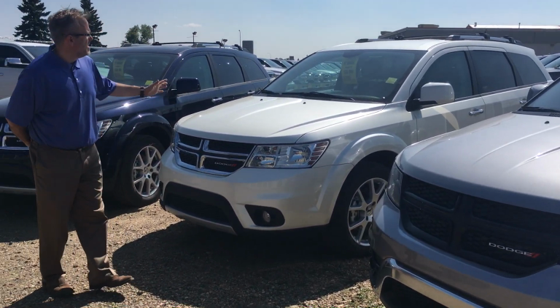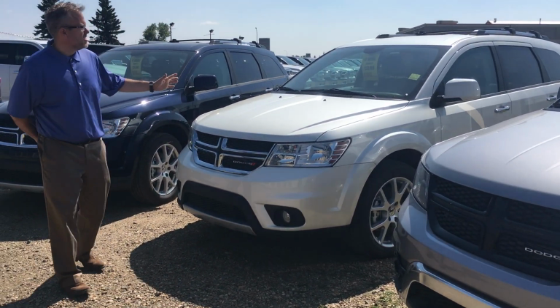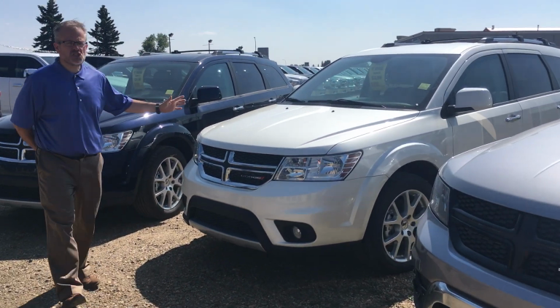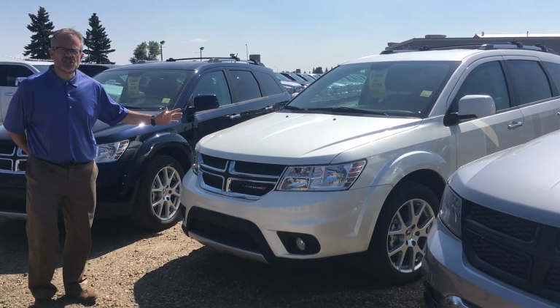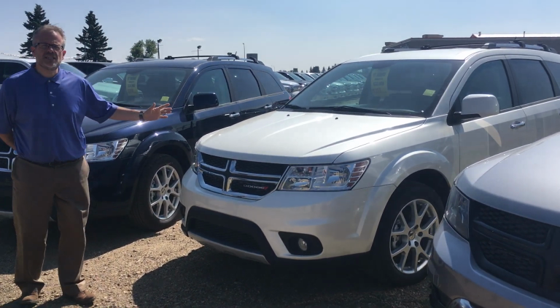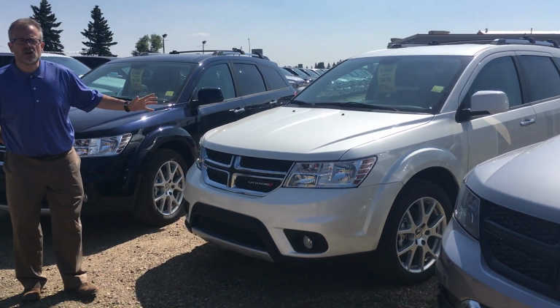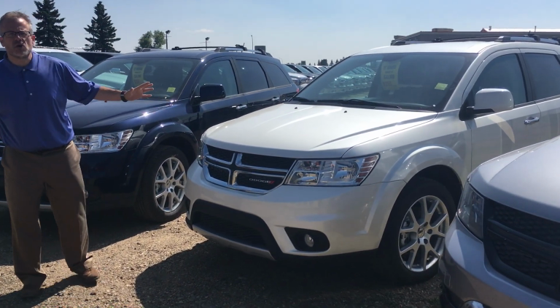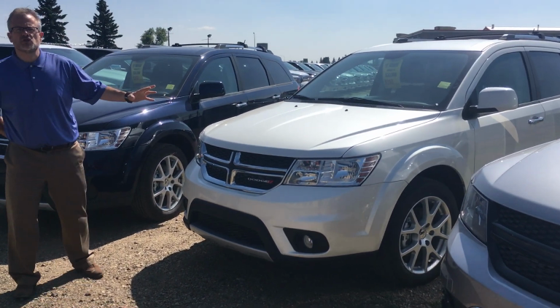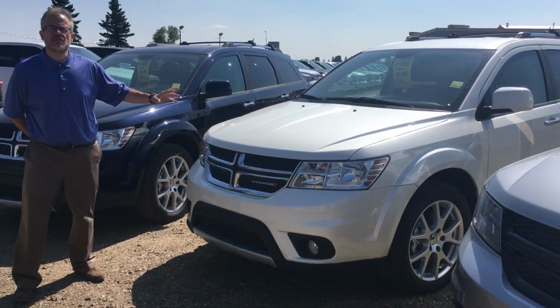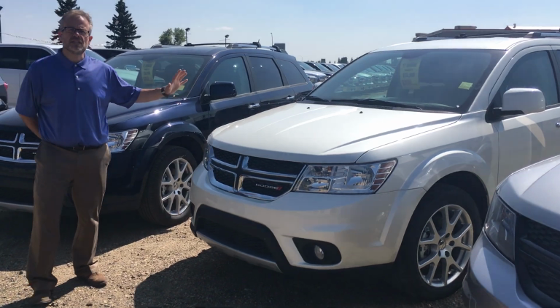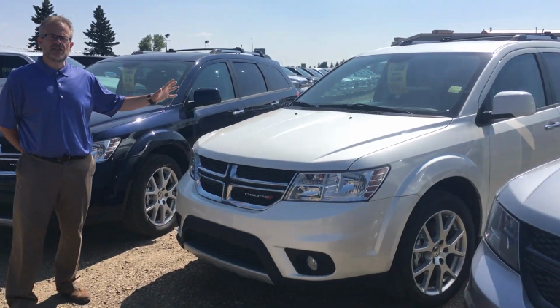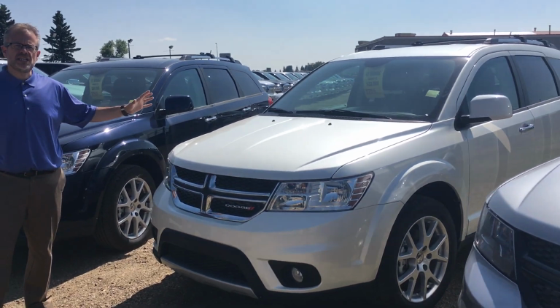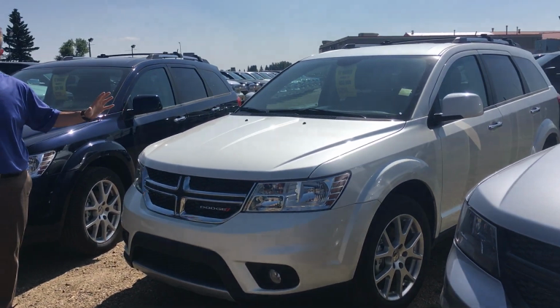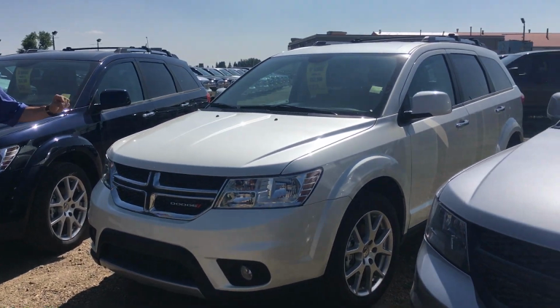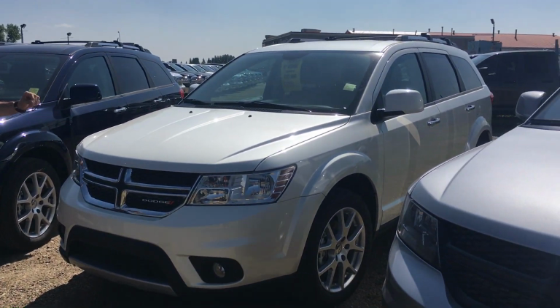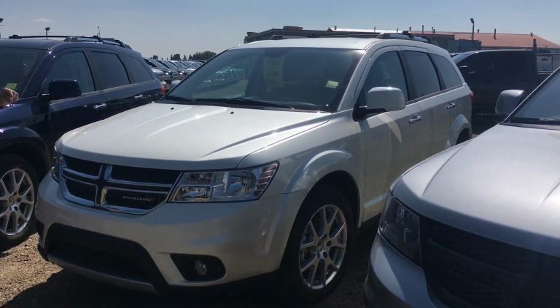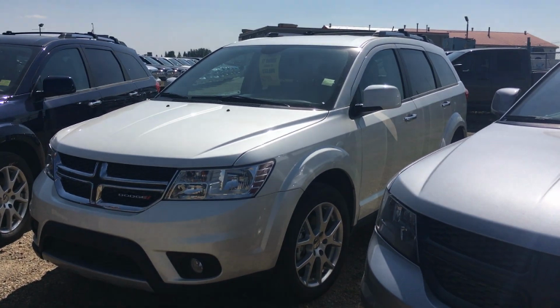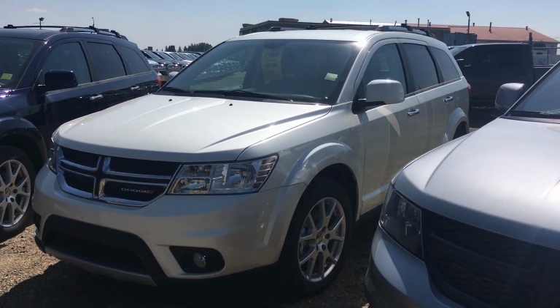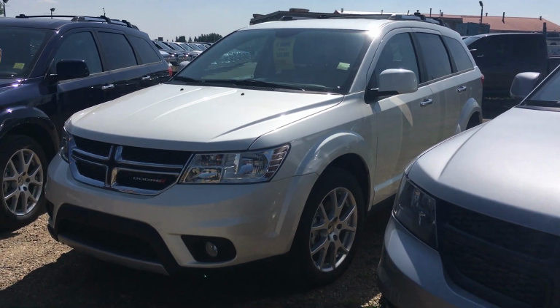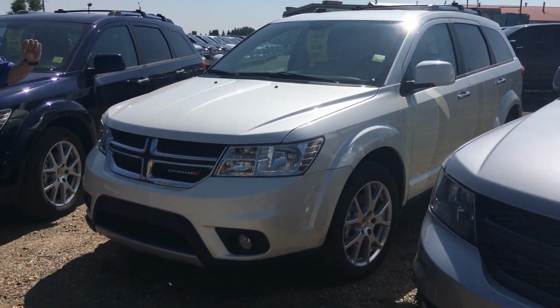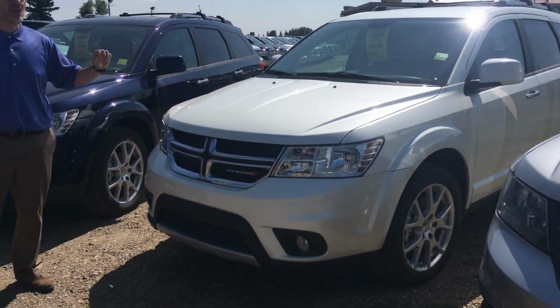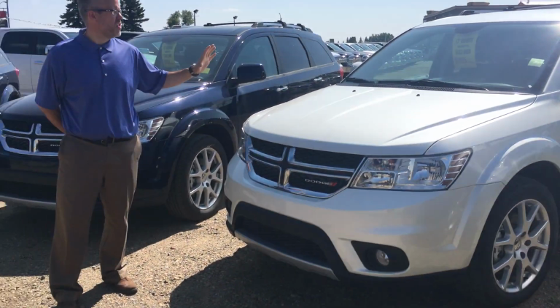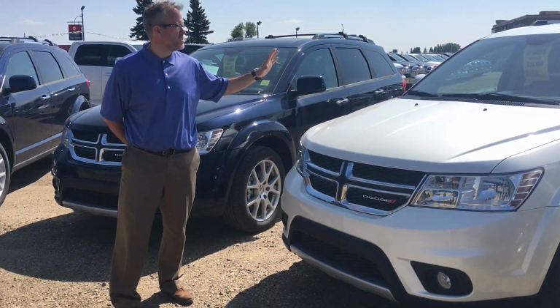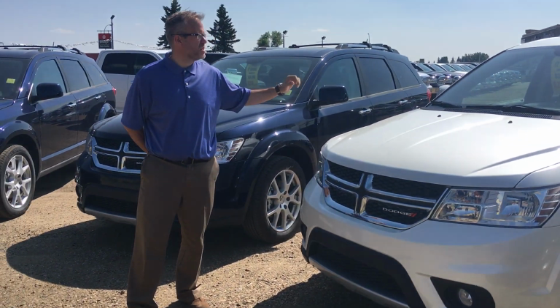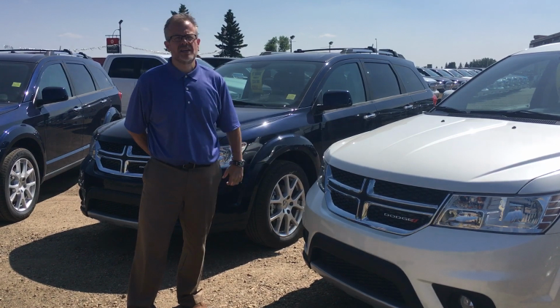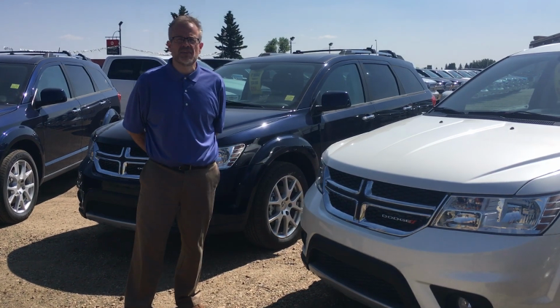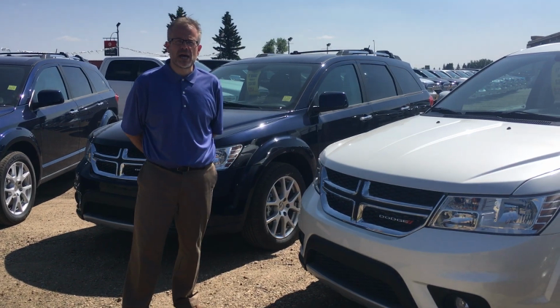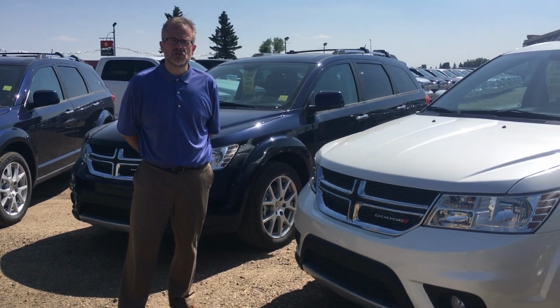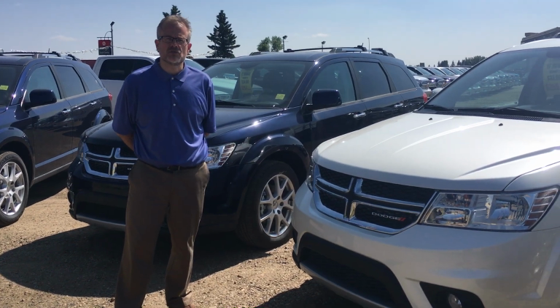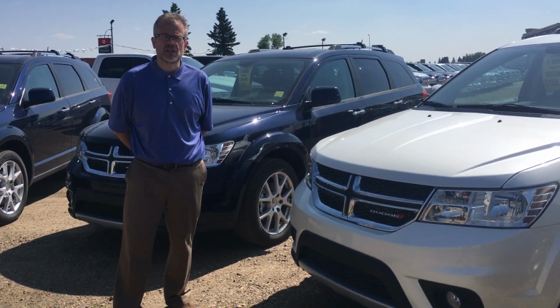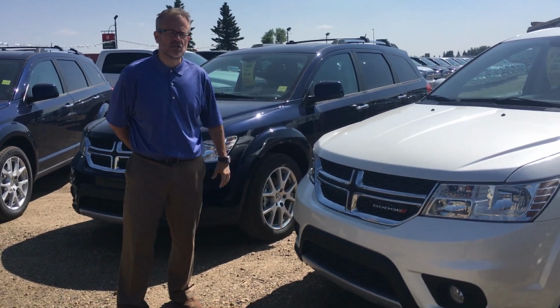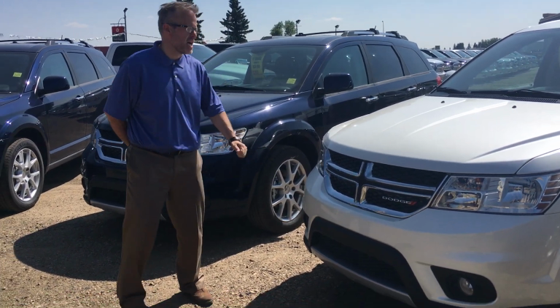The Dodge Journey GT, also all-wheel drive, leather seating, heated seats and steering wheel. Also this one is seven passenger — lots of room for the kids in the back.